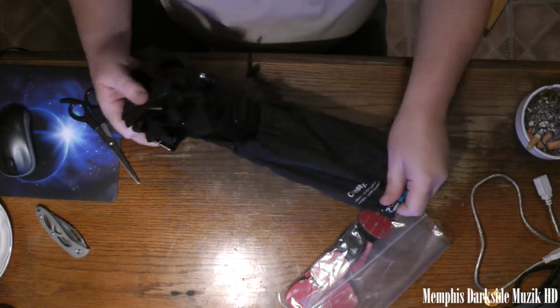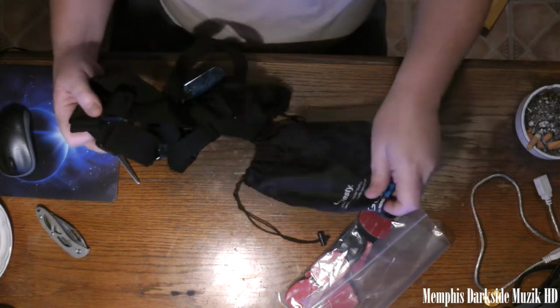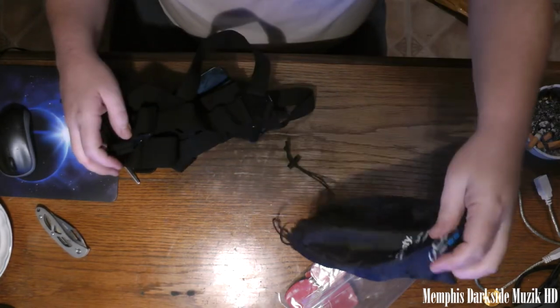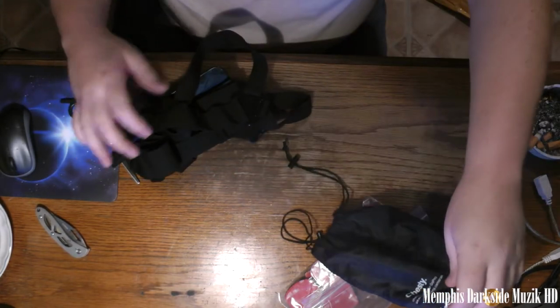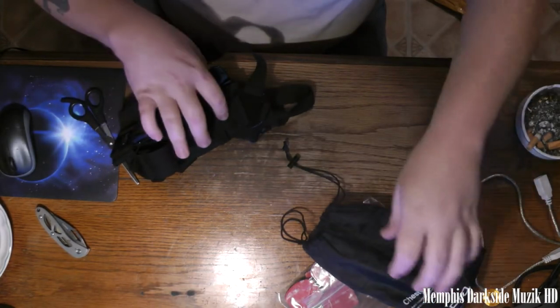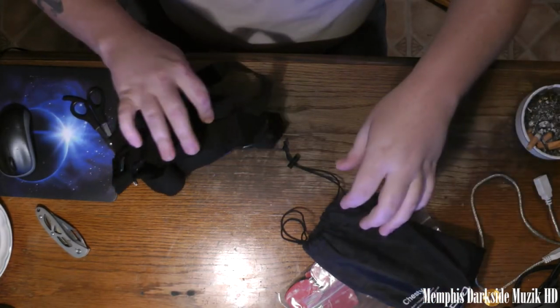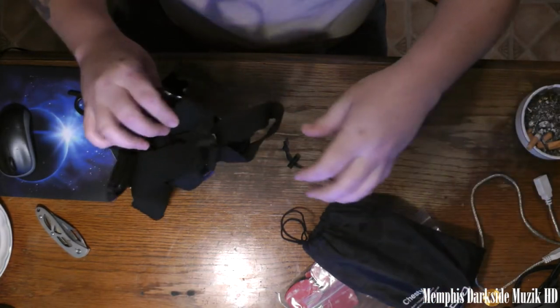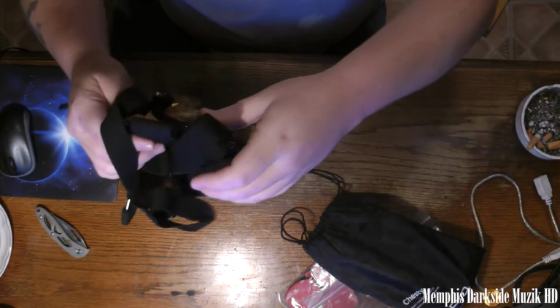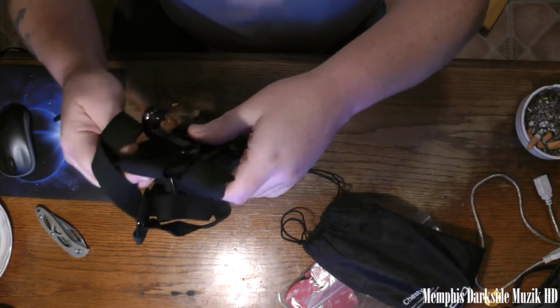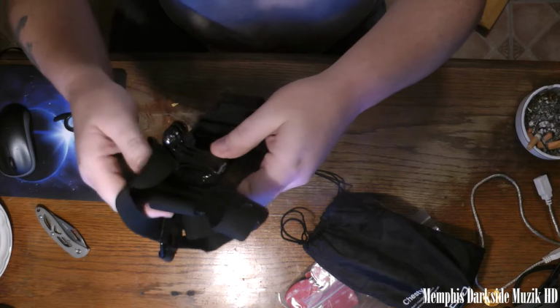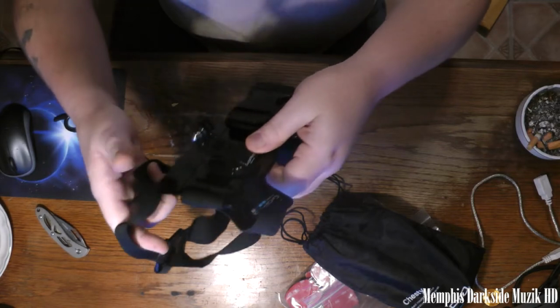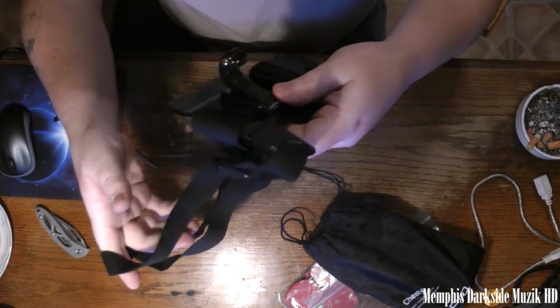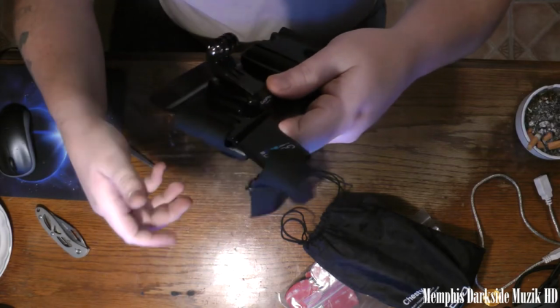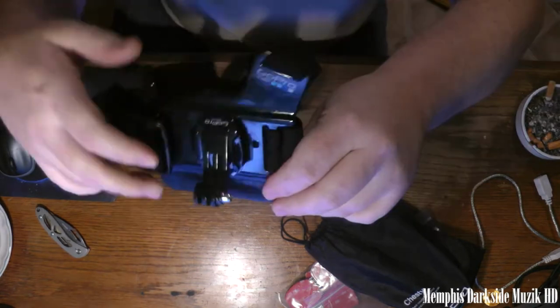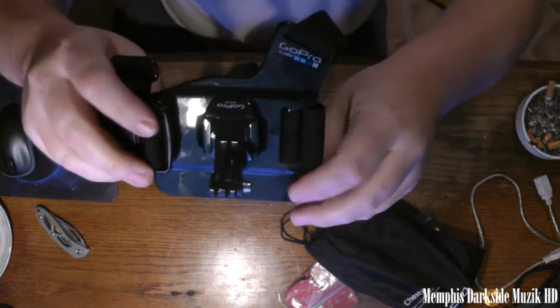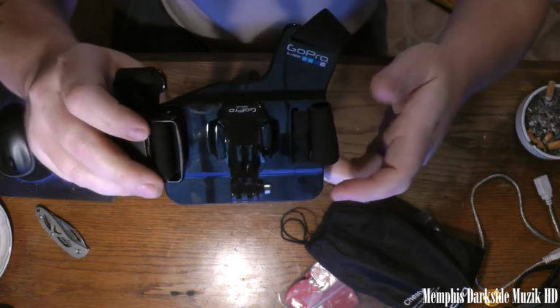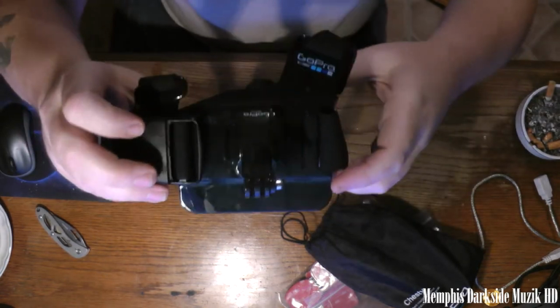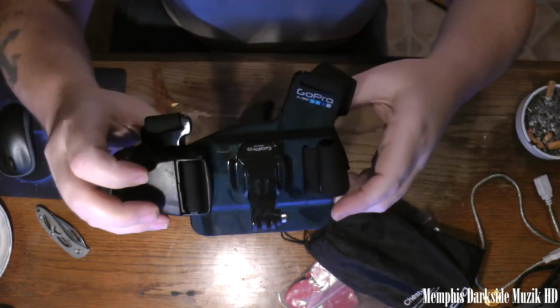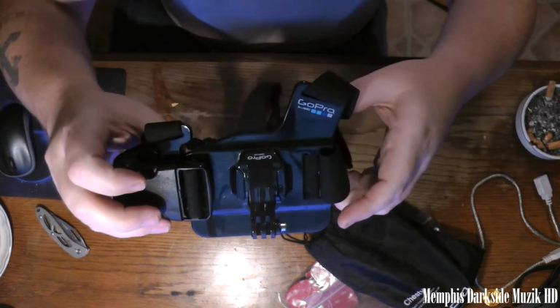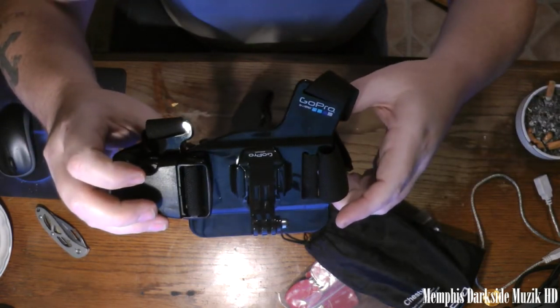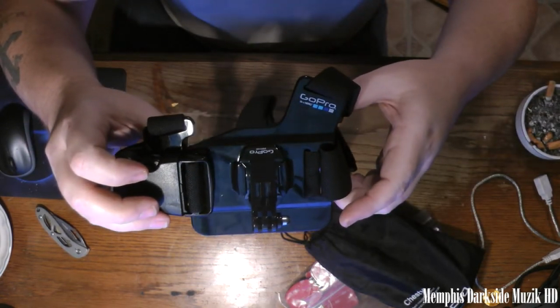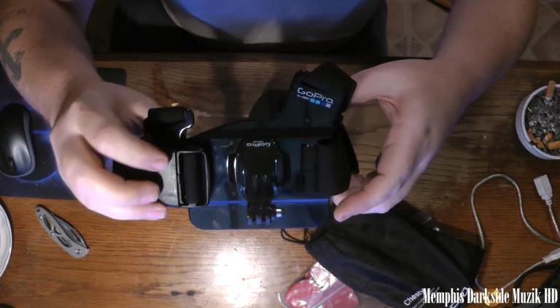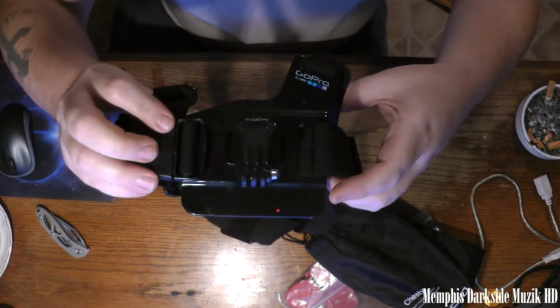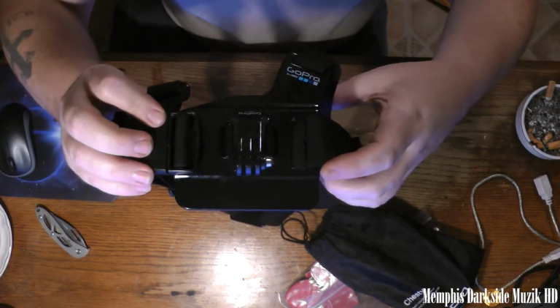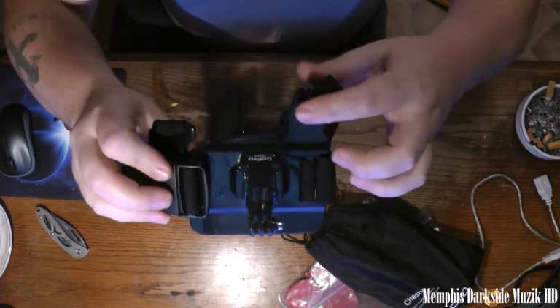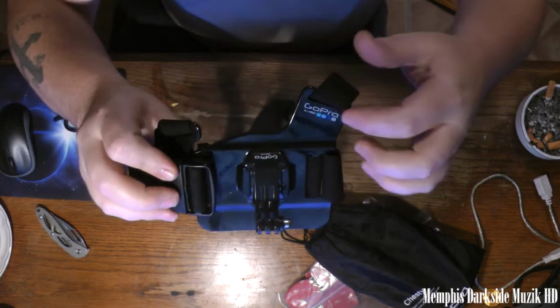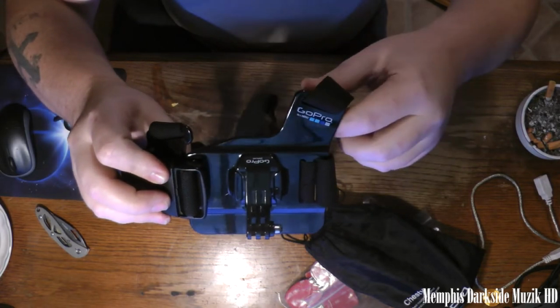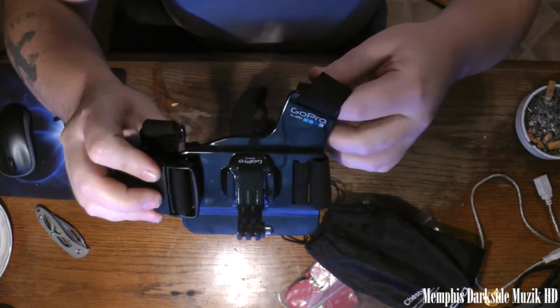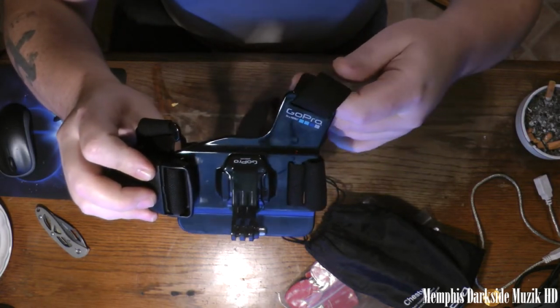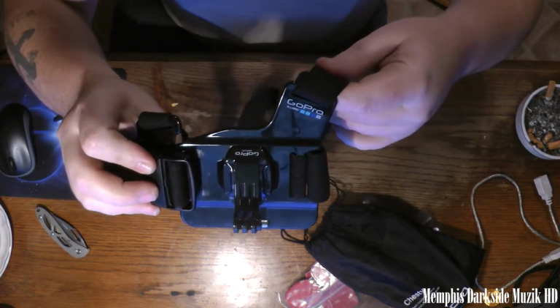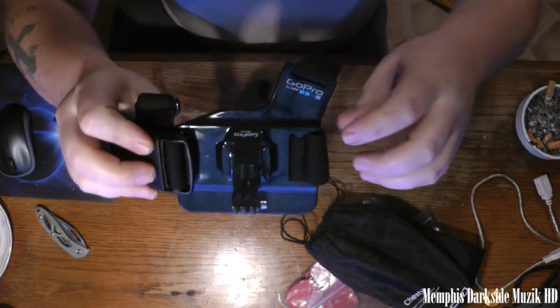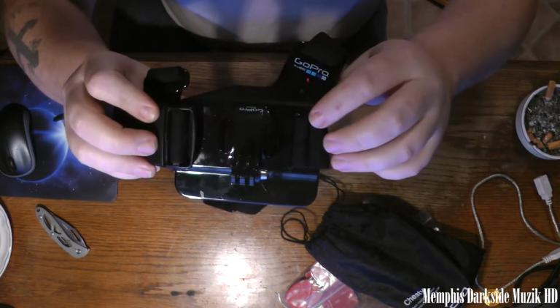This right here is the official GoPro Chesty. As you can see, it's GoPro branded on the back — not the knockoff.